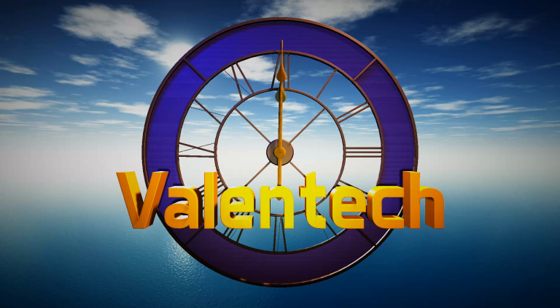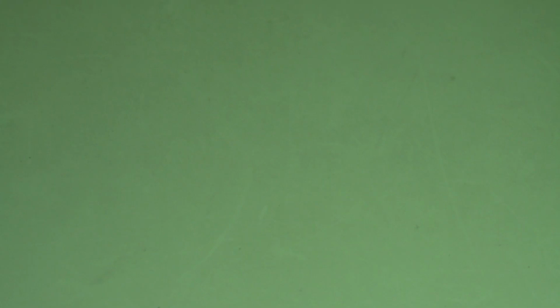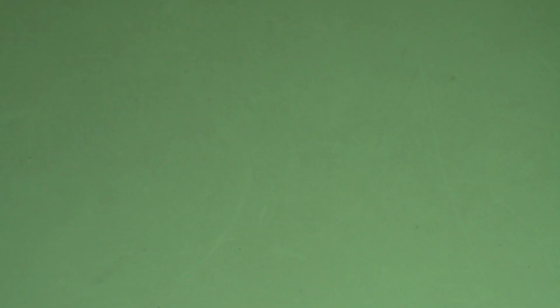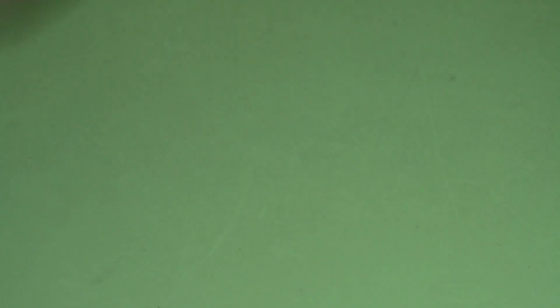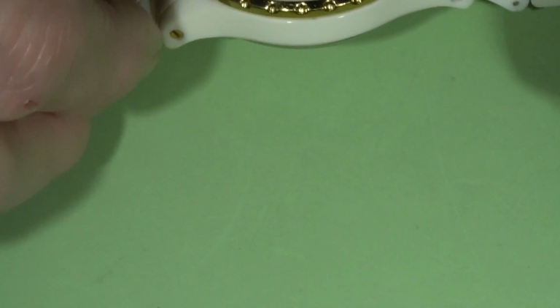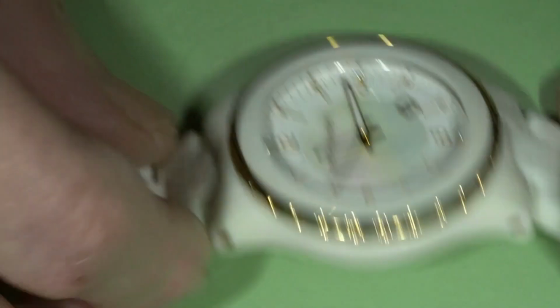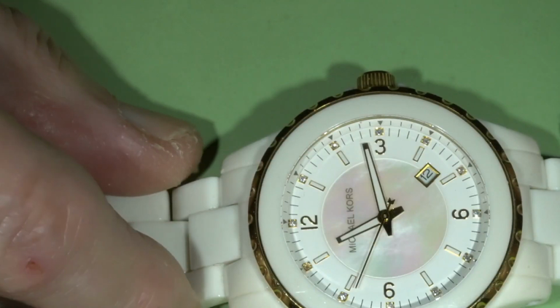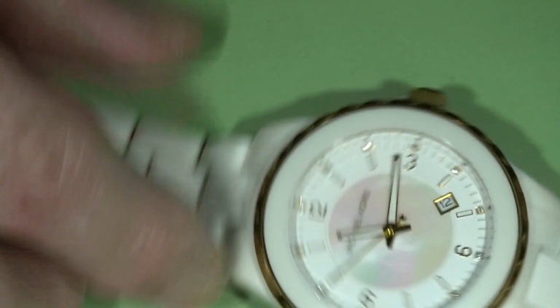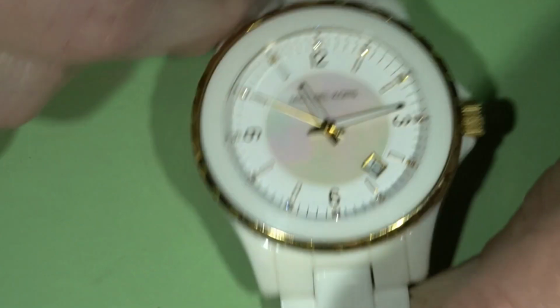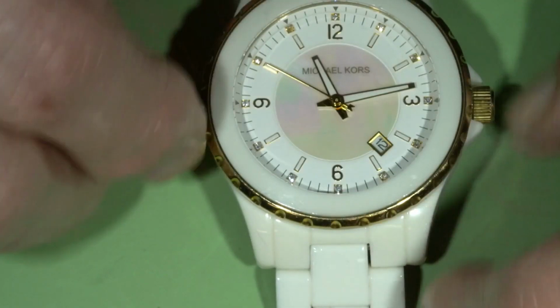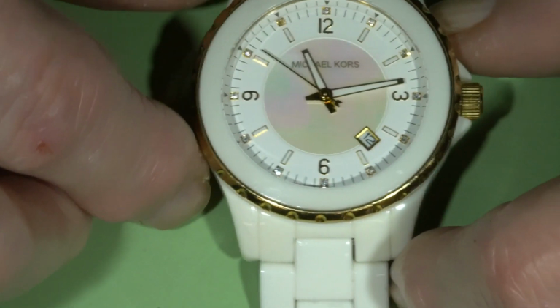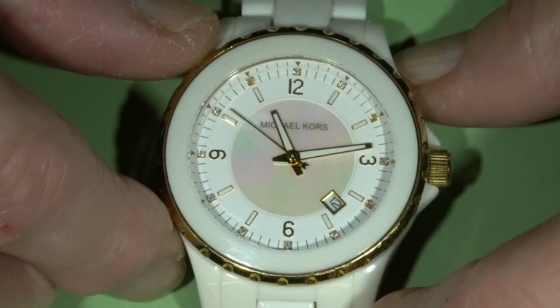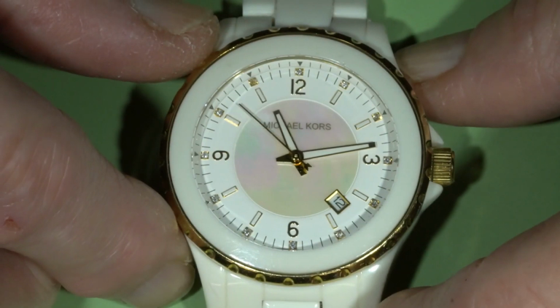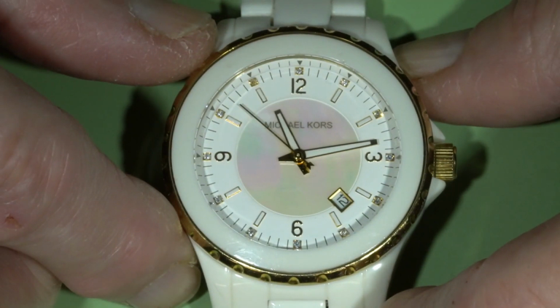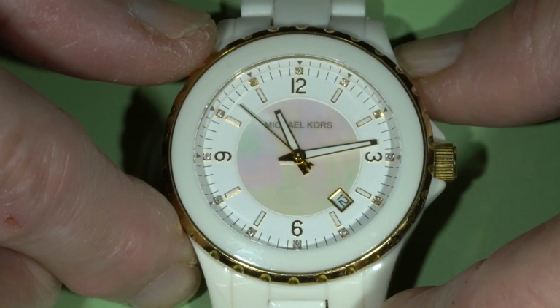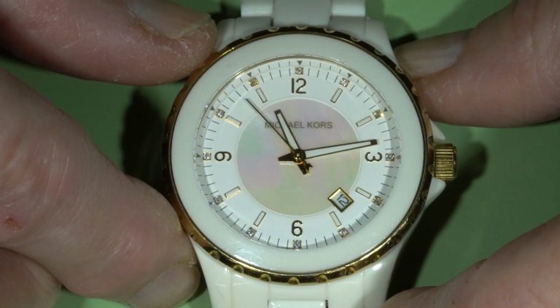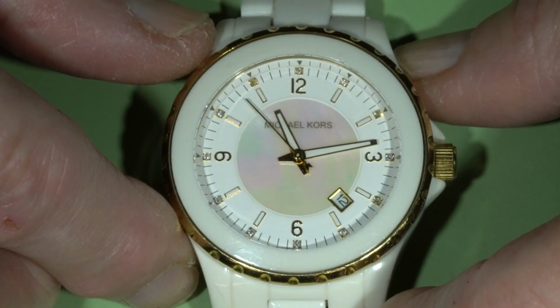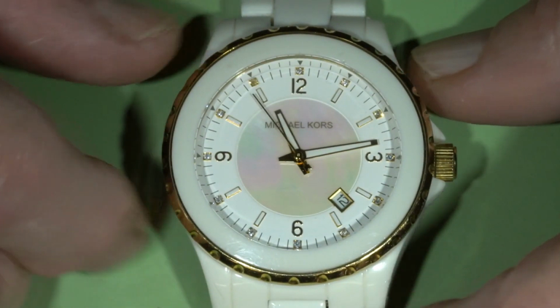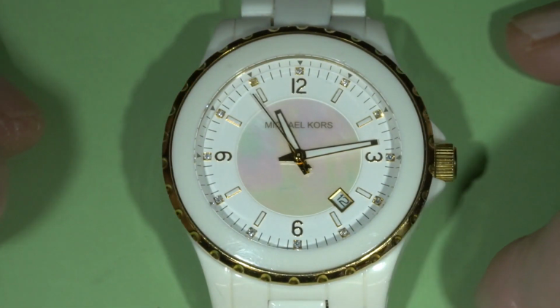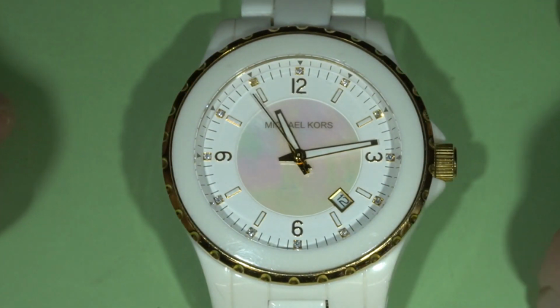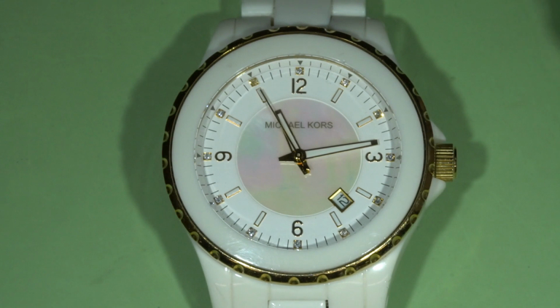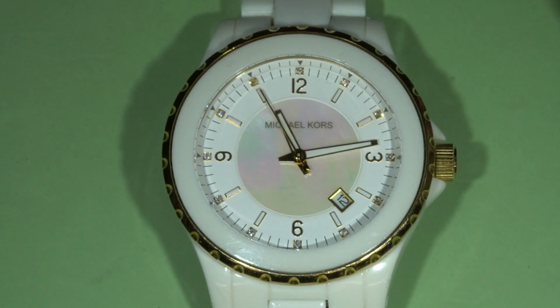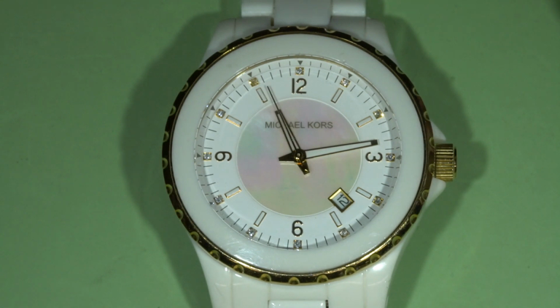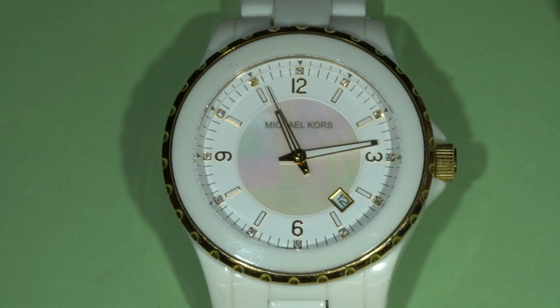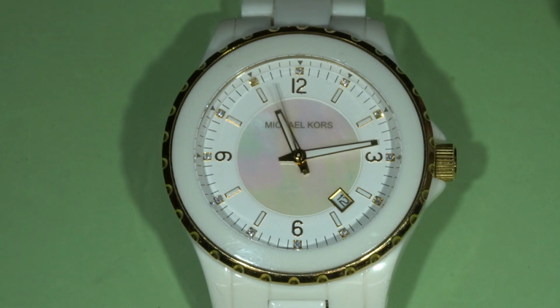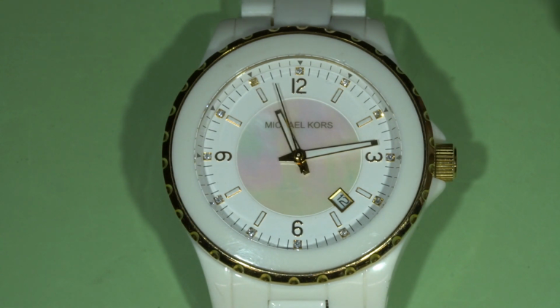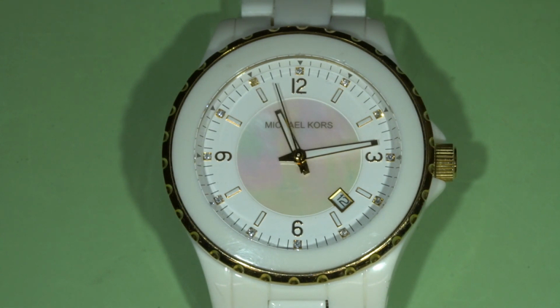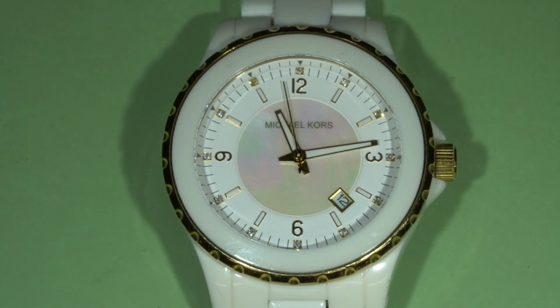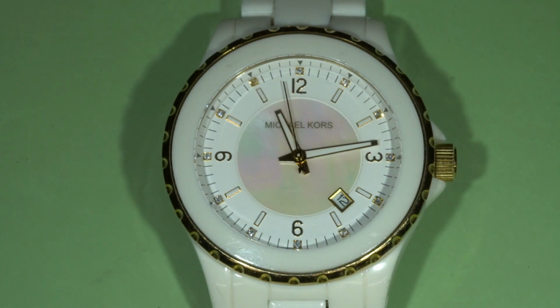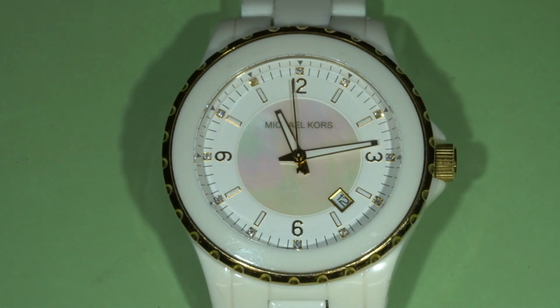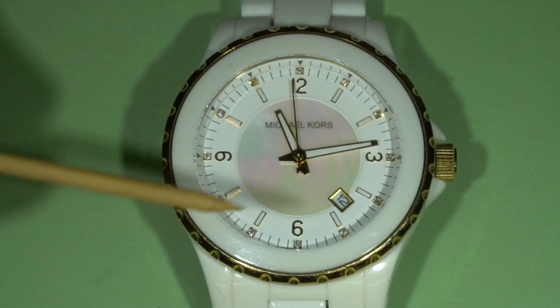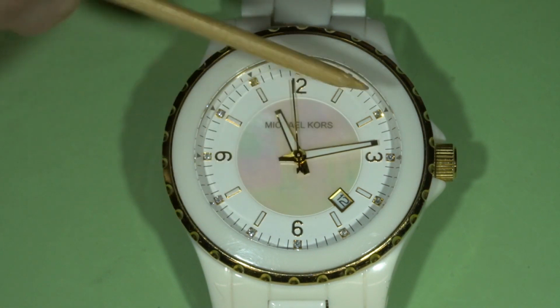Hello everyone and welcome to Valentech channel. This video is about the issue that I found in a nice Michael Kors watch.